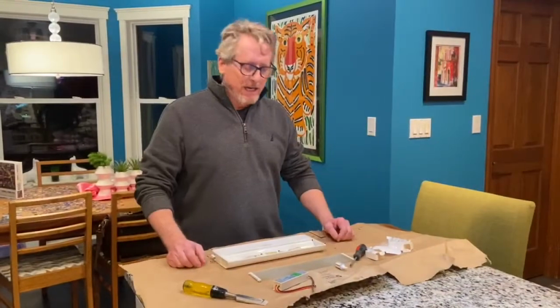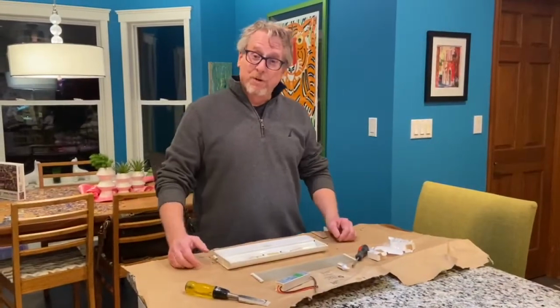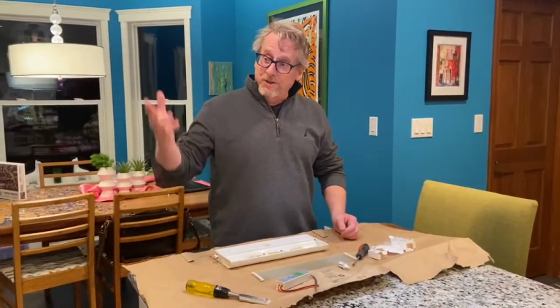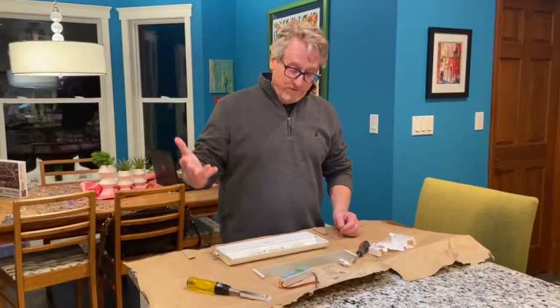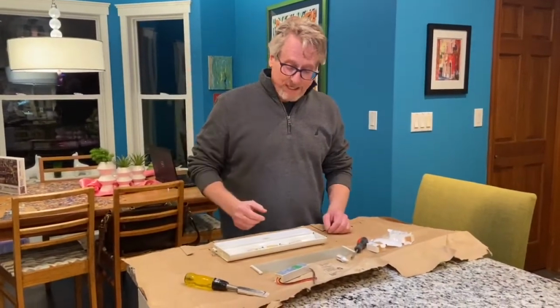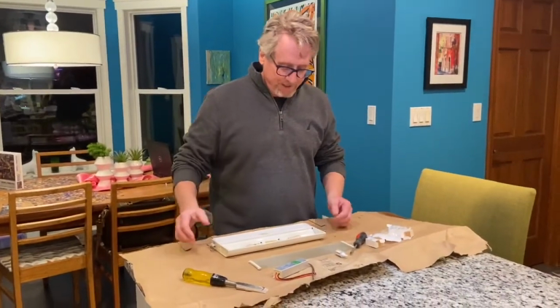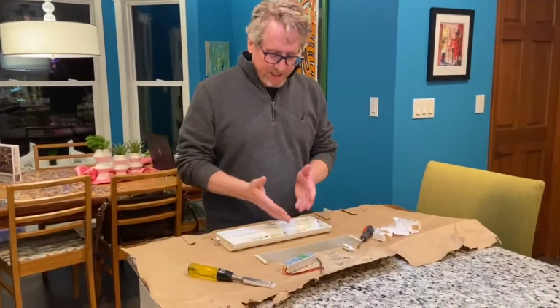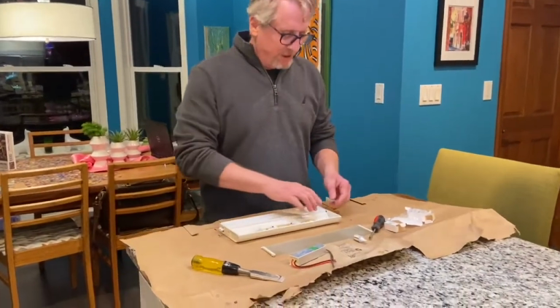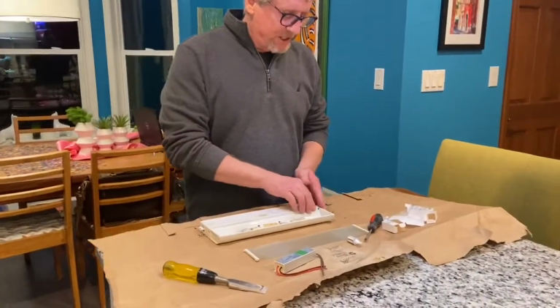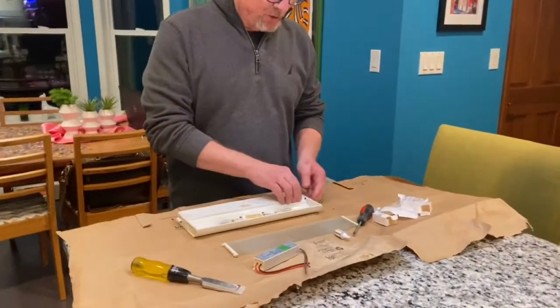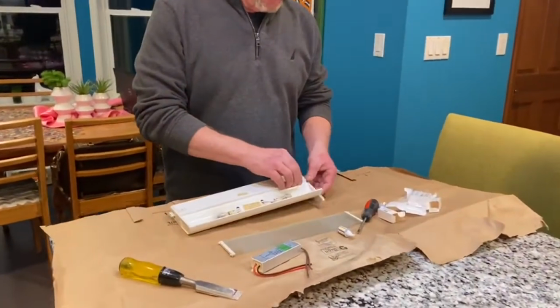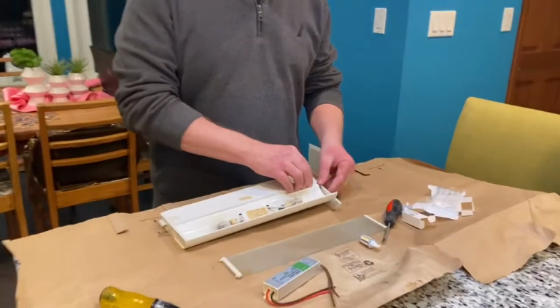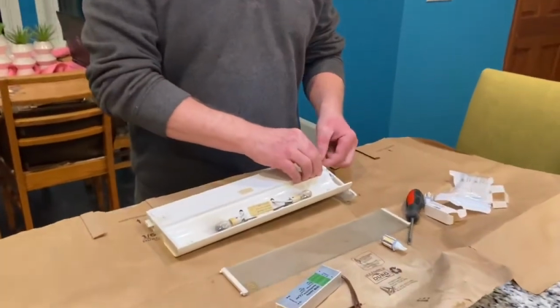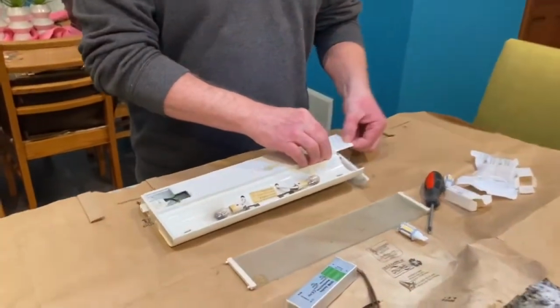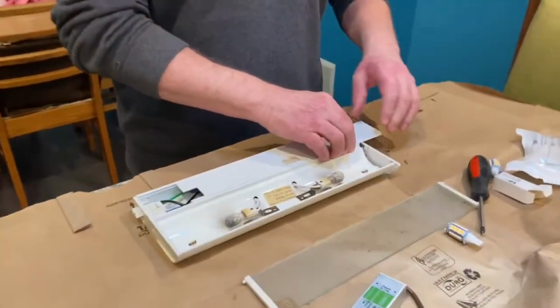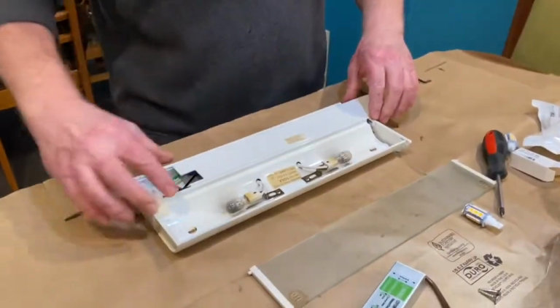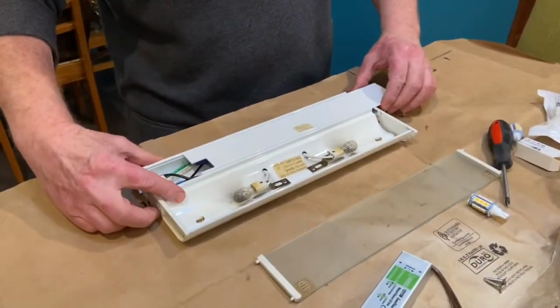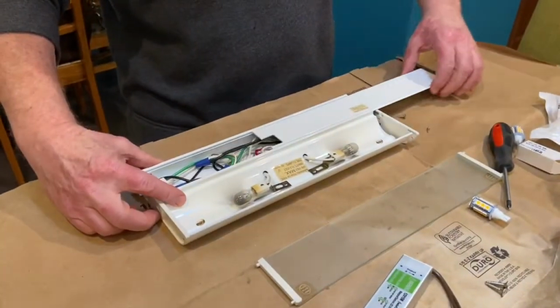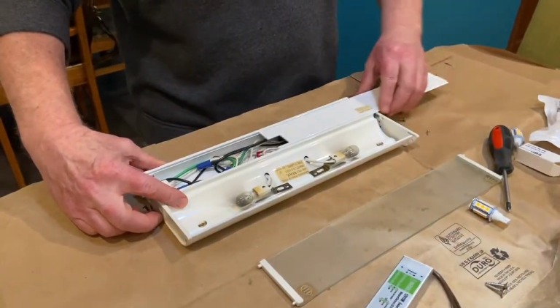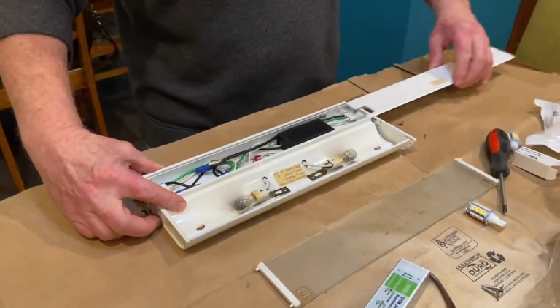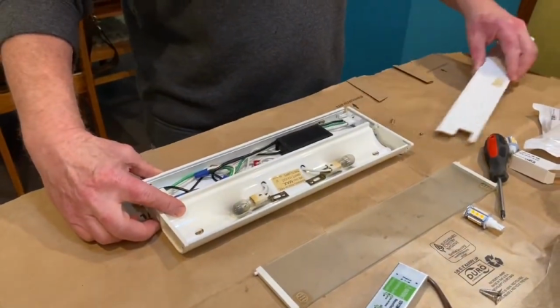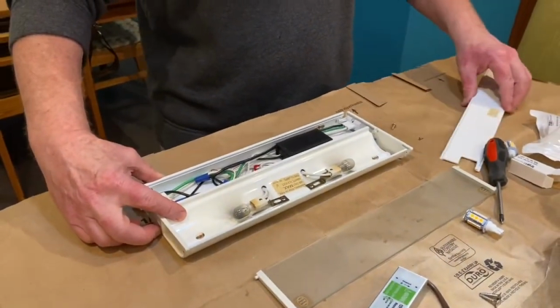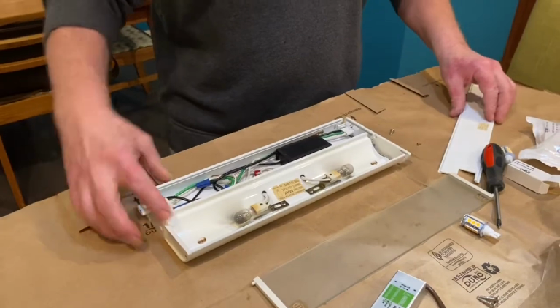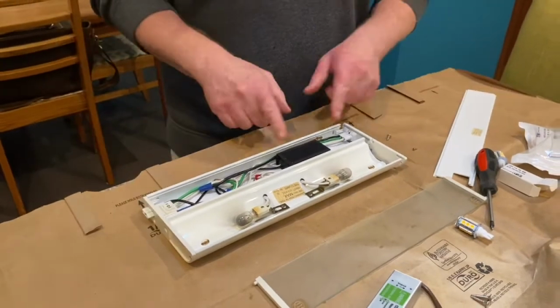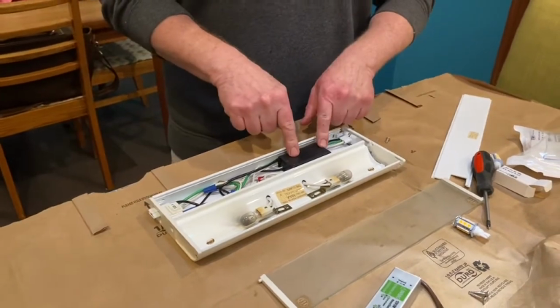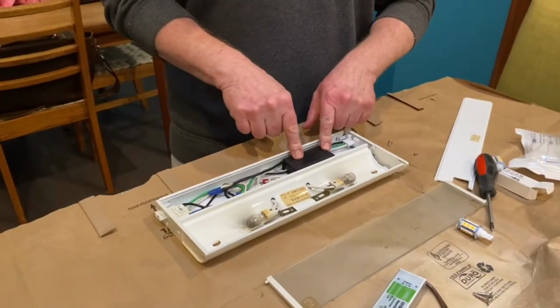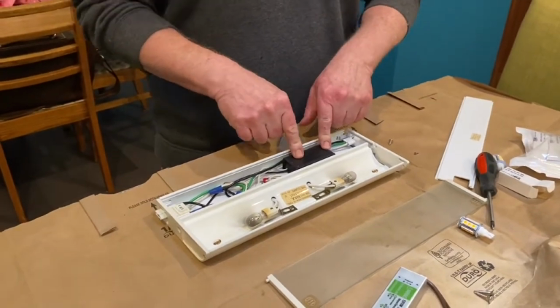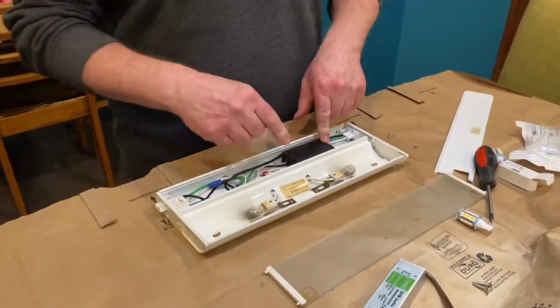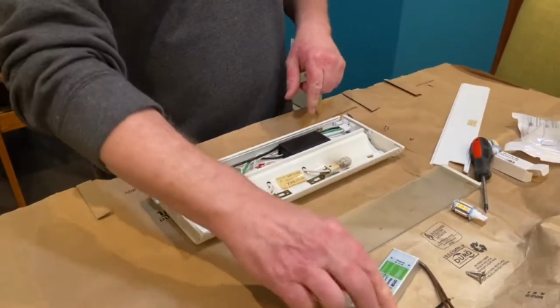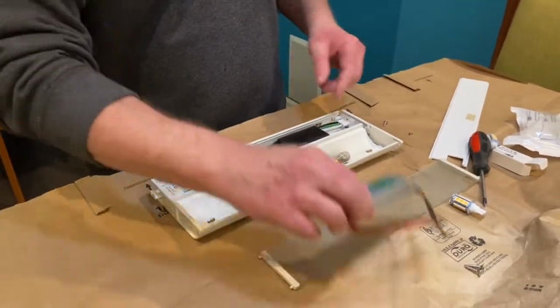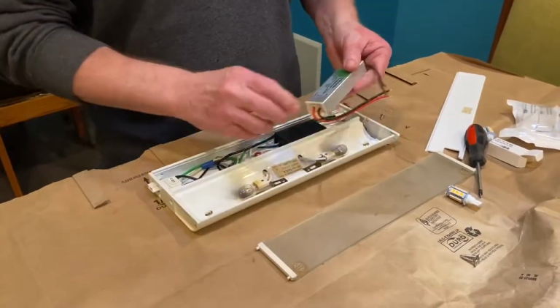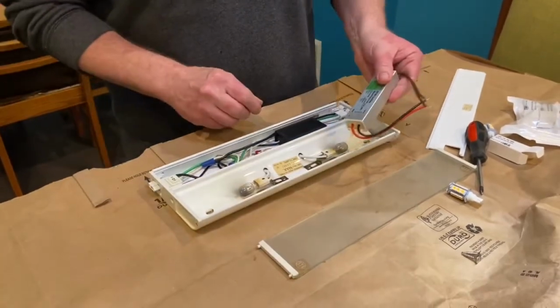After removing the fixture from the cabinet, I took out the side screws and then the whole top plate slides out. You can then see the old transformer piece that we're going to replace with the new LED driver.